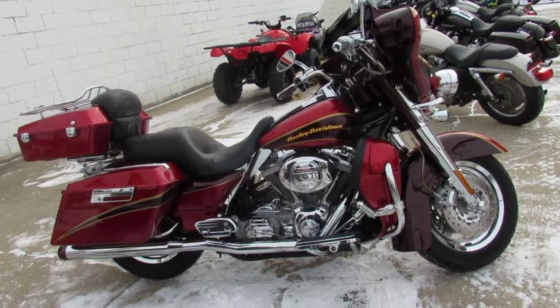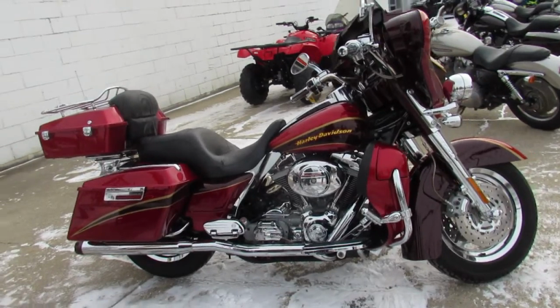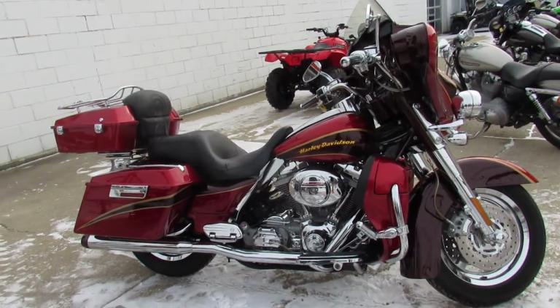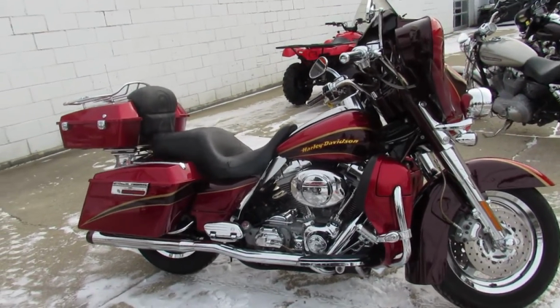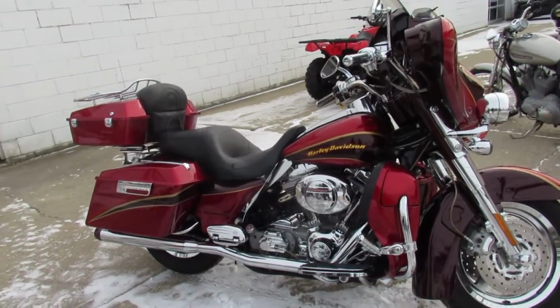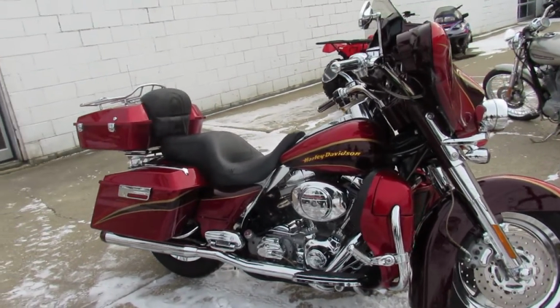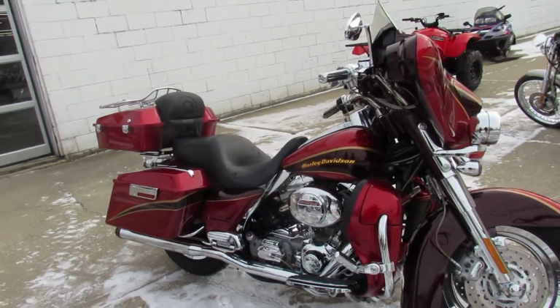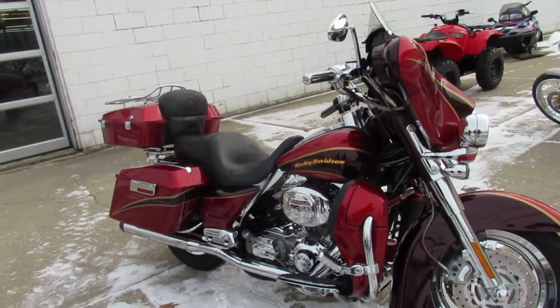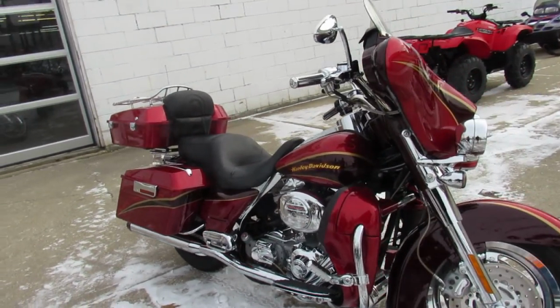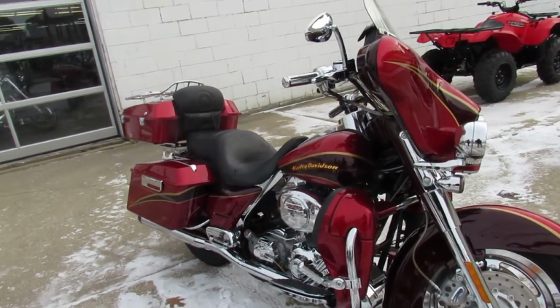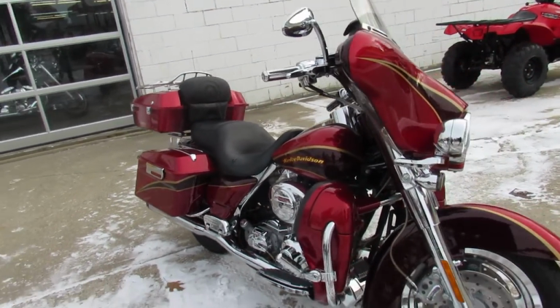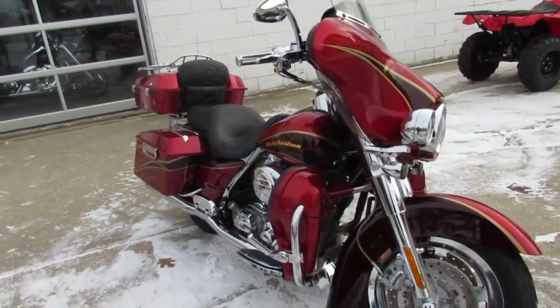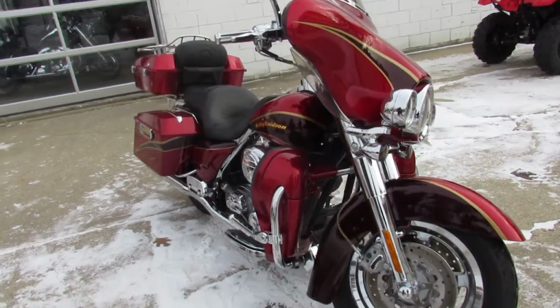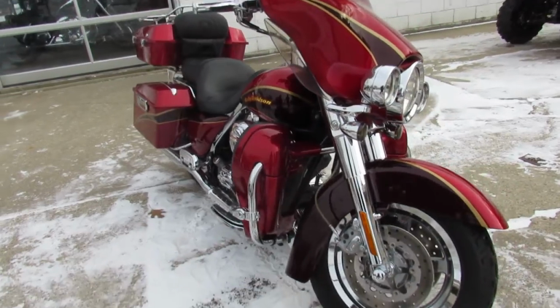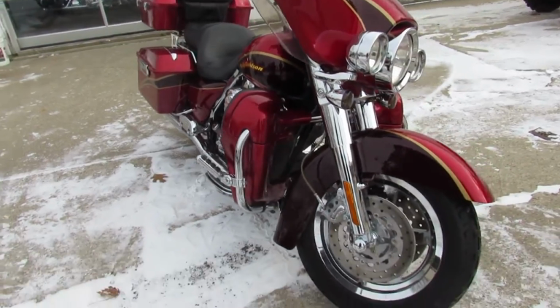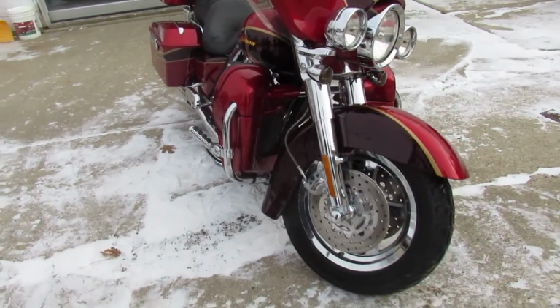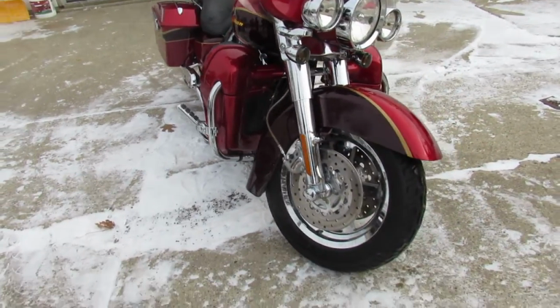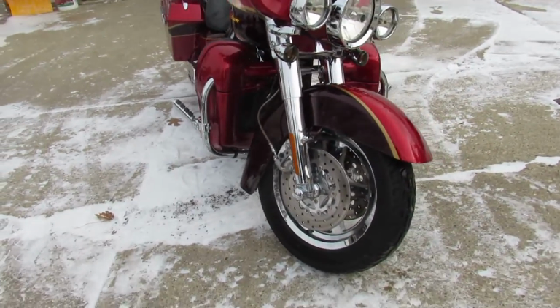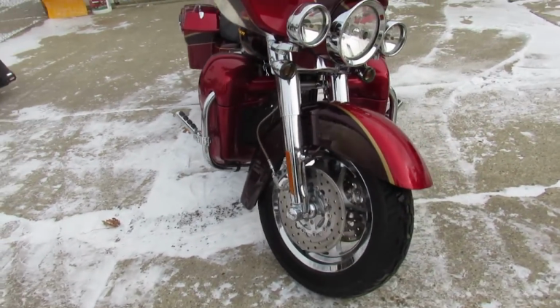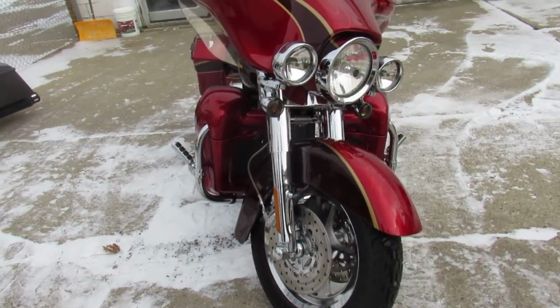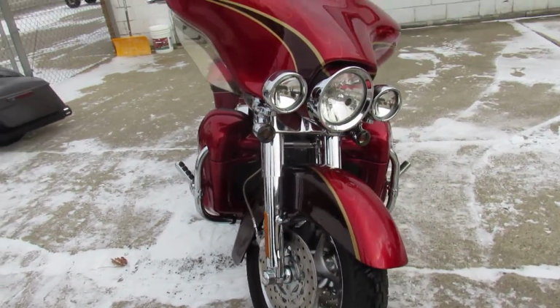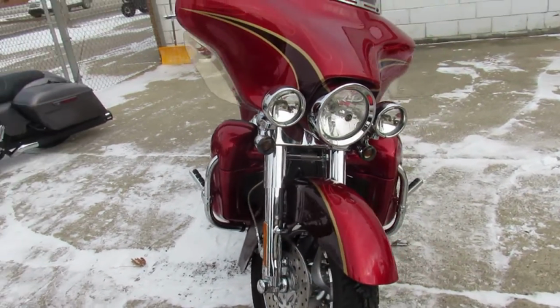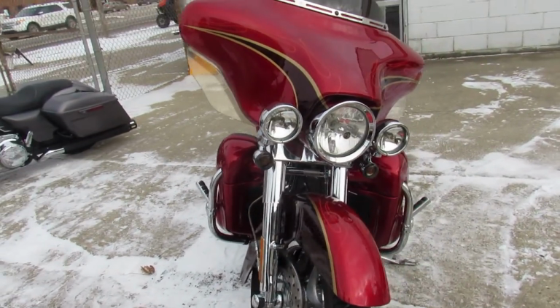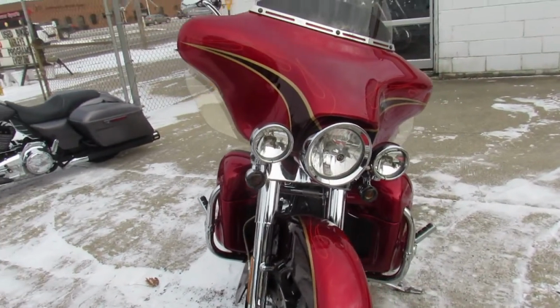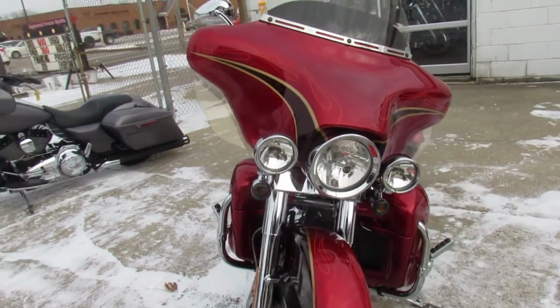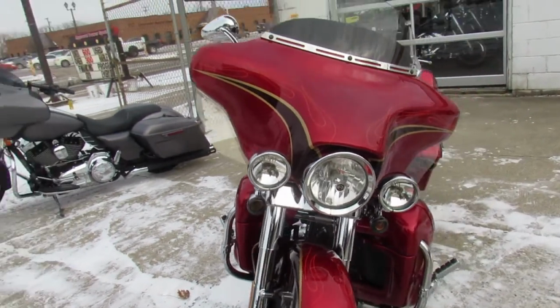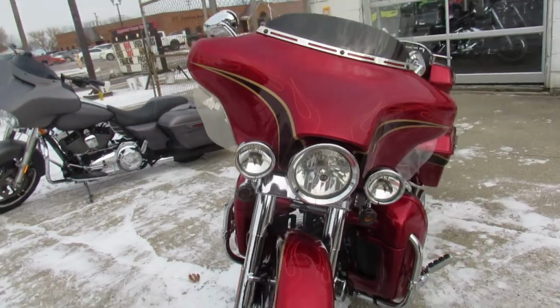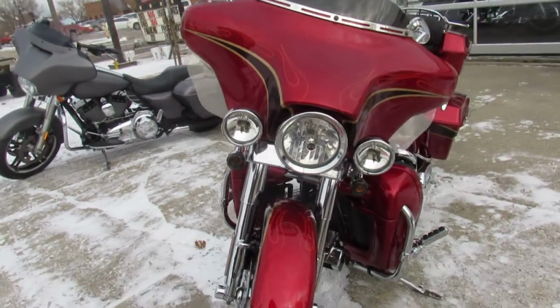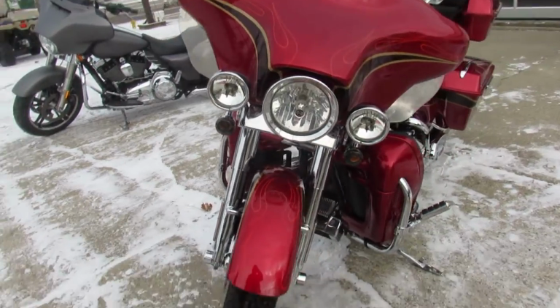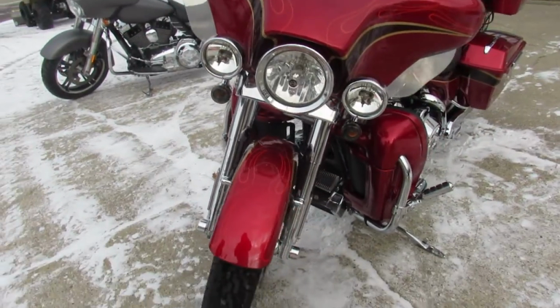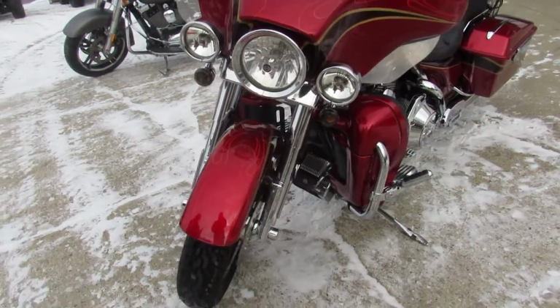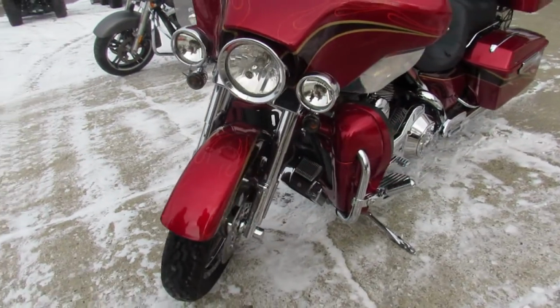Hey guys, Approval Powersports here doing some videos on the used Harley Davidsons. You're going to want to check this one out guys. It is a 2005 Screamin' Eagle Electroglide for sale in two-tone cherry paint.